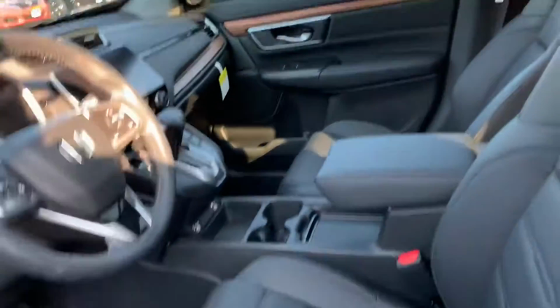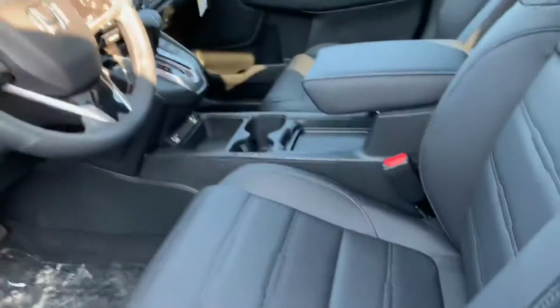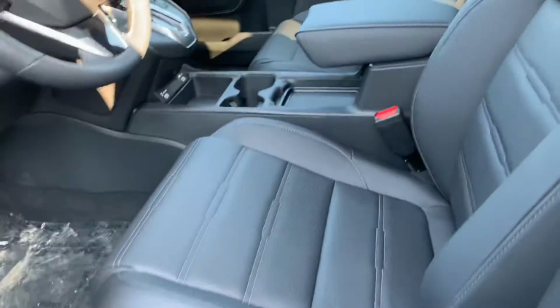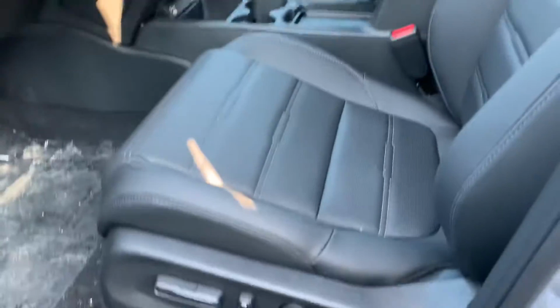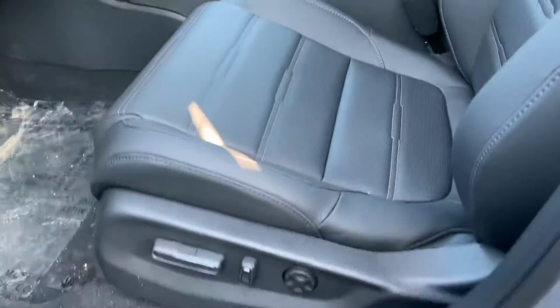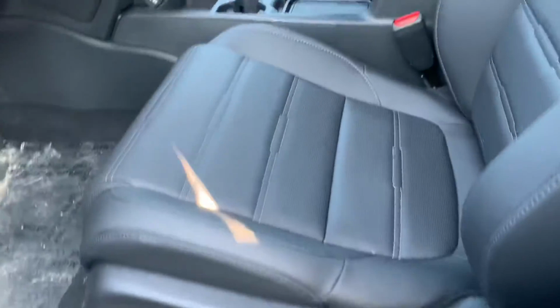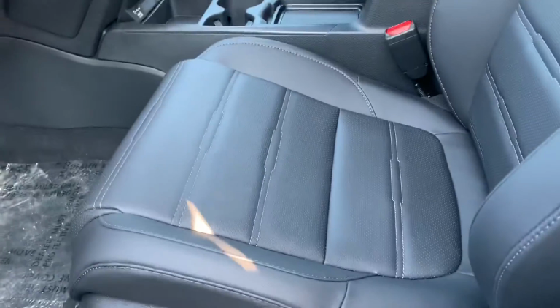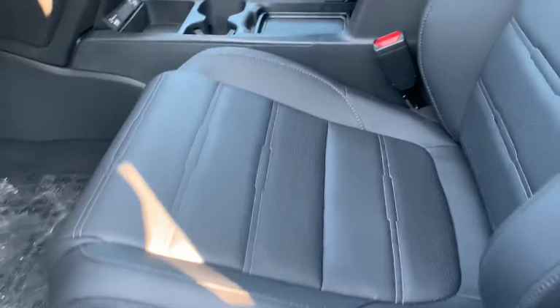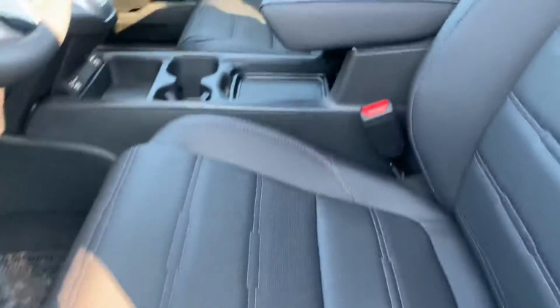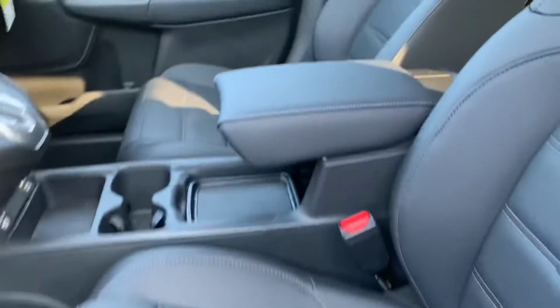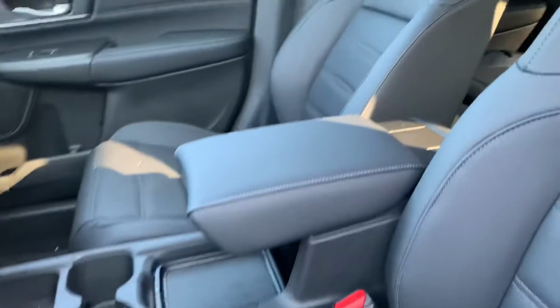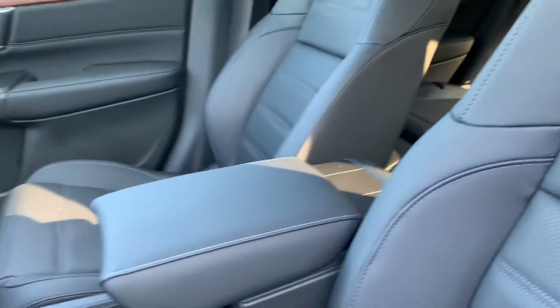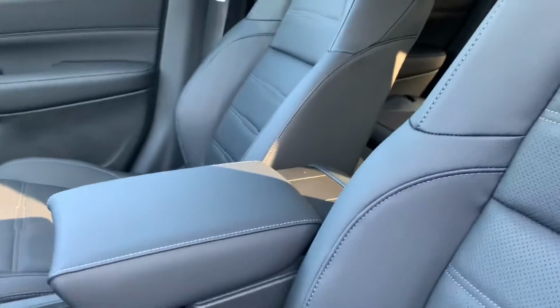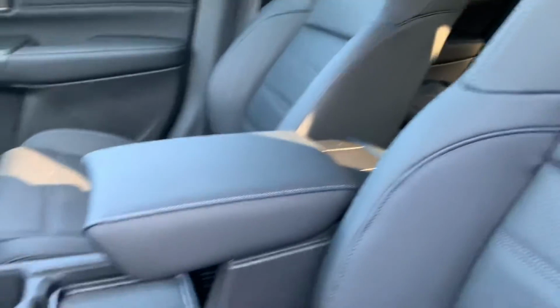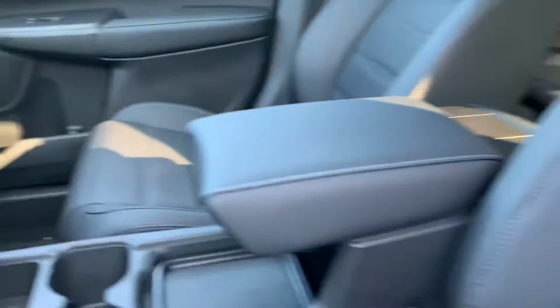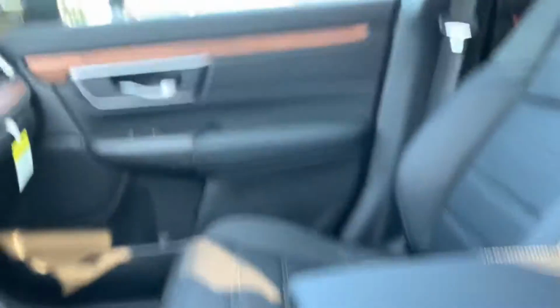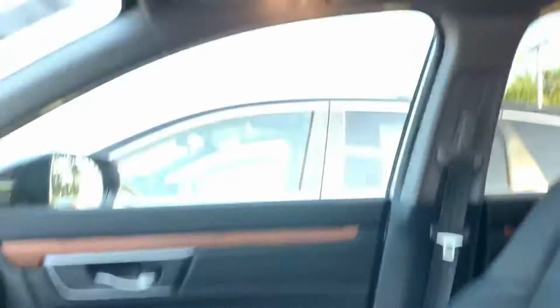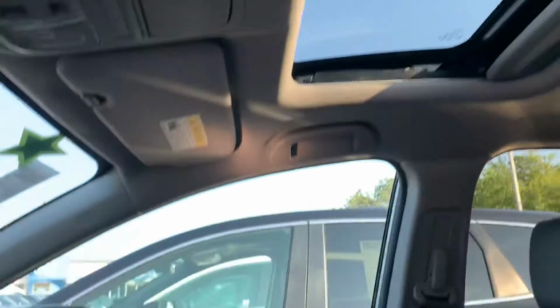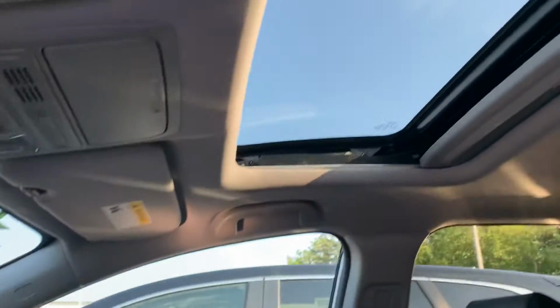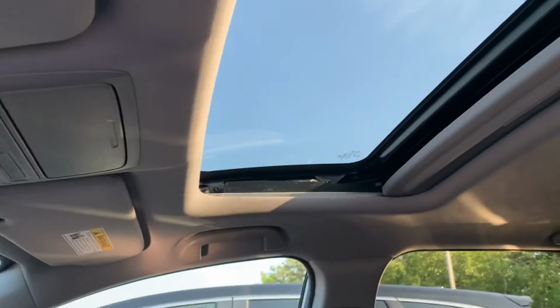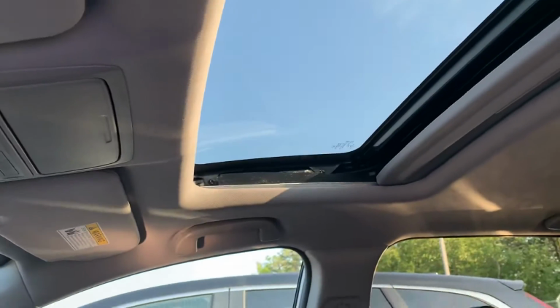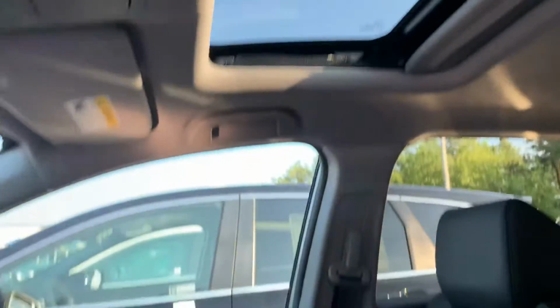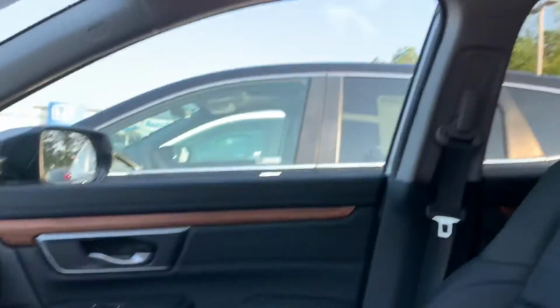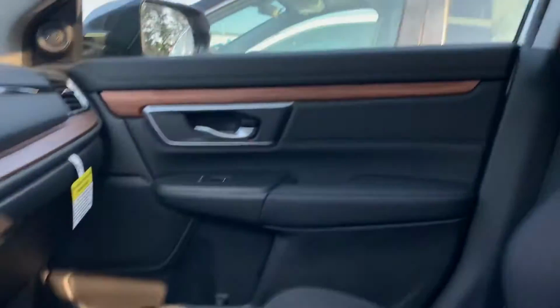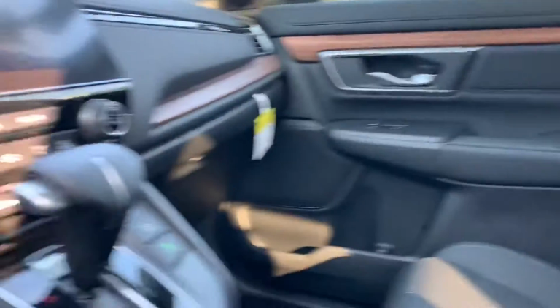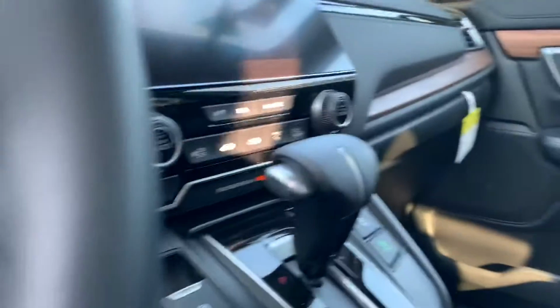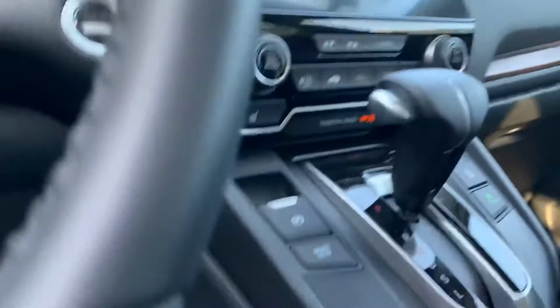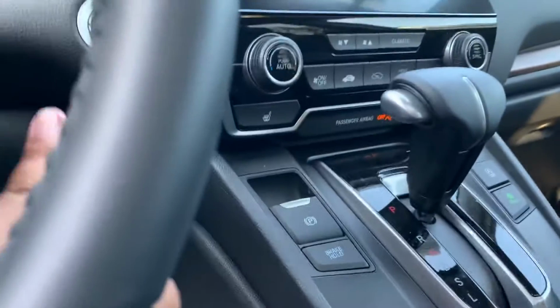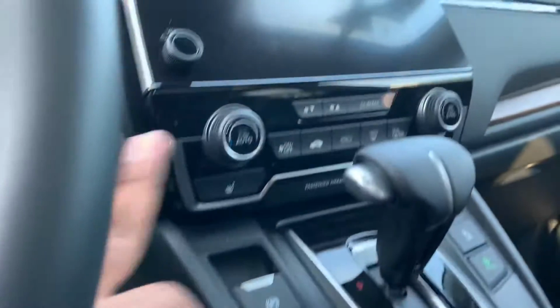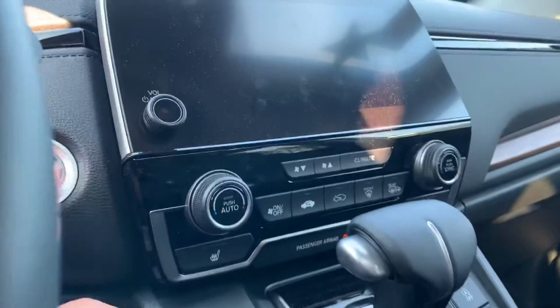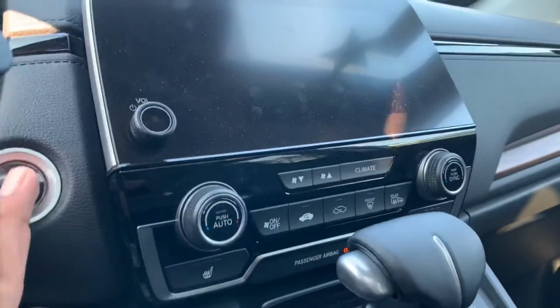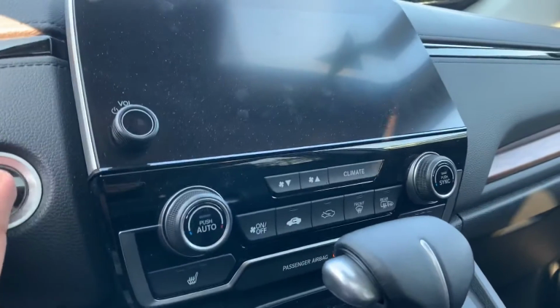Power driver and passenger seat, full leather interior, sunroof up top. The seats are also heated as well.